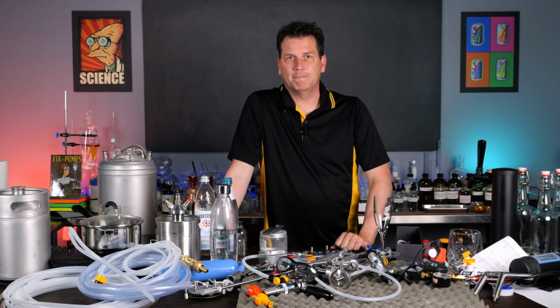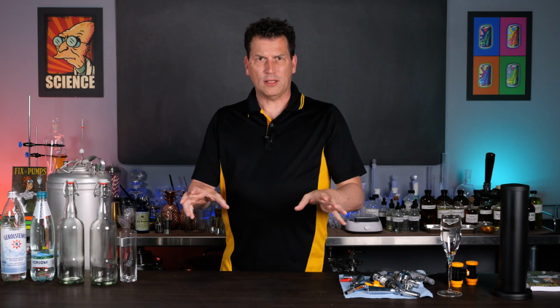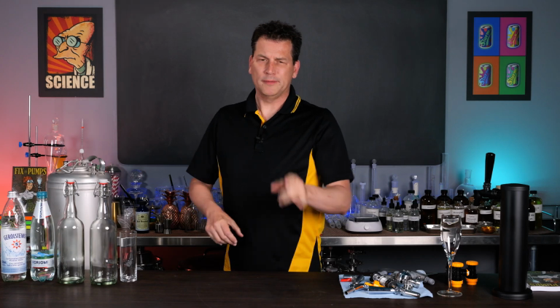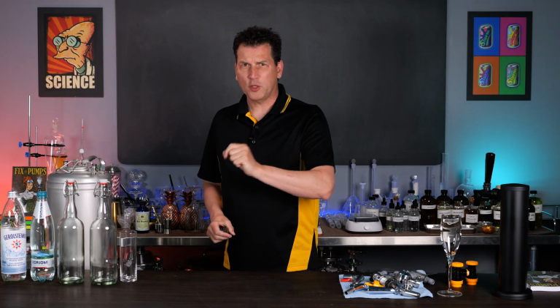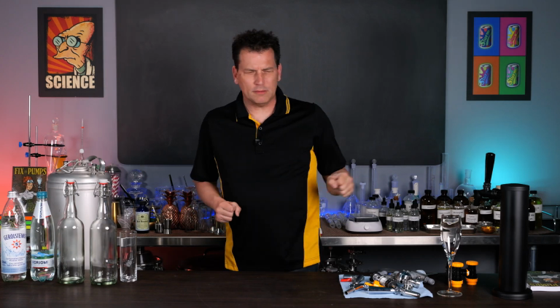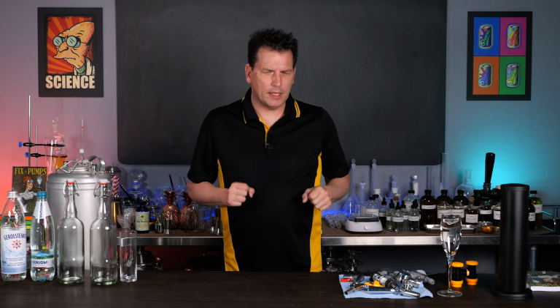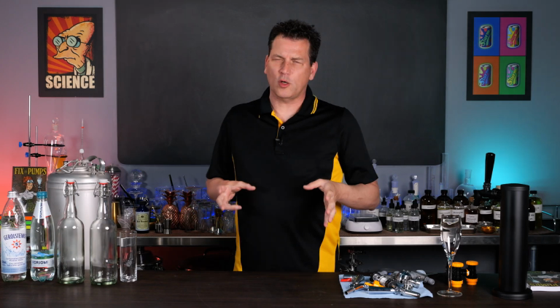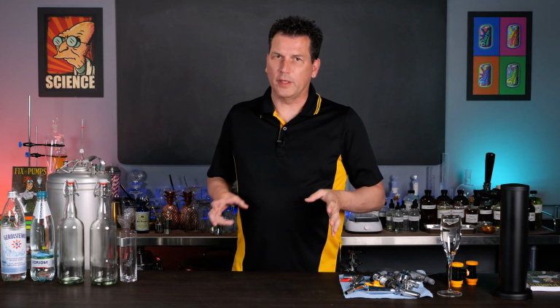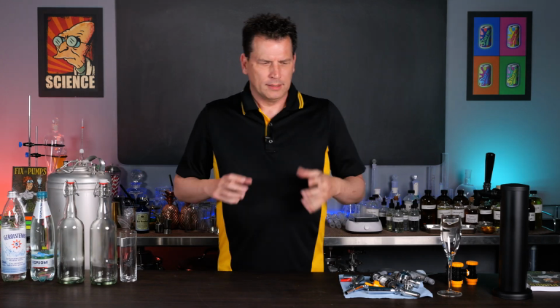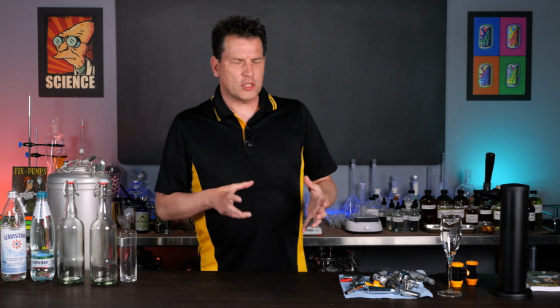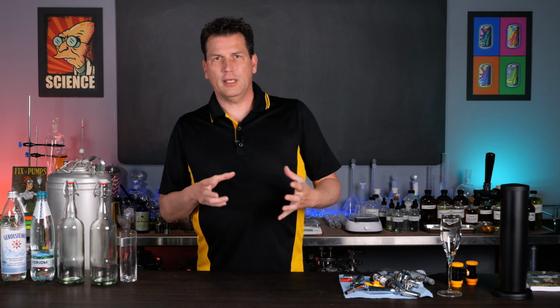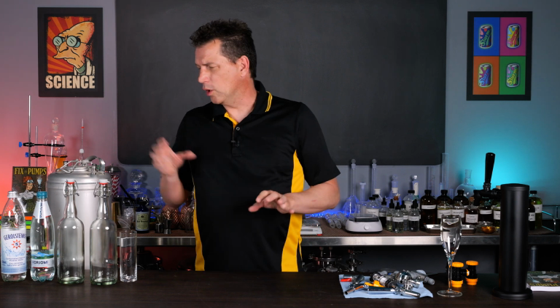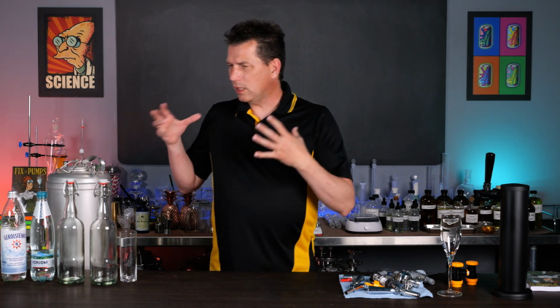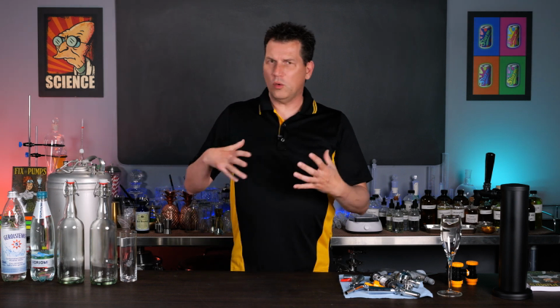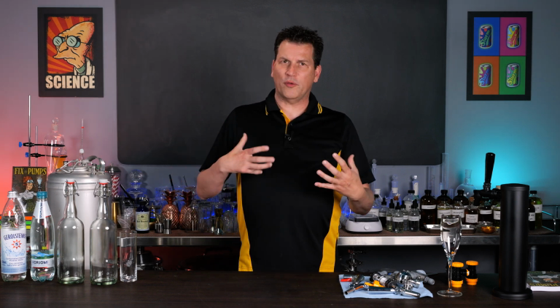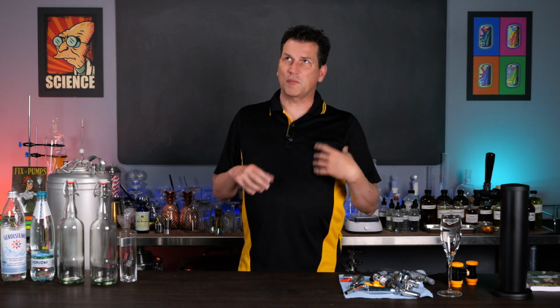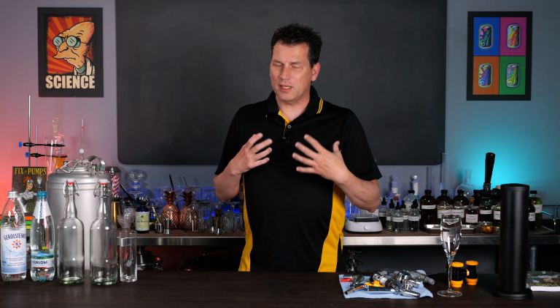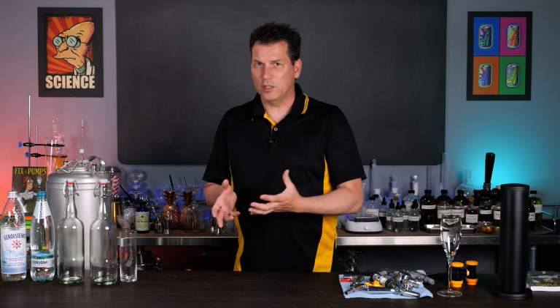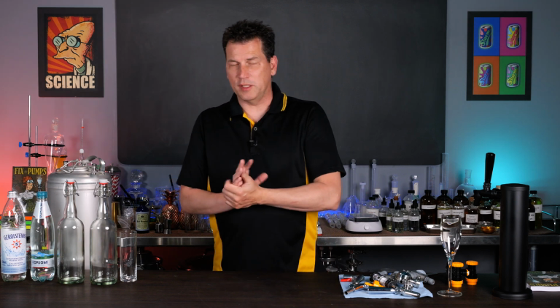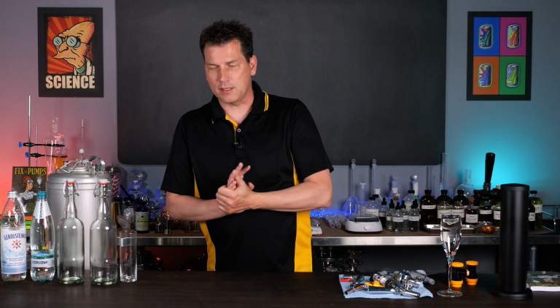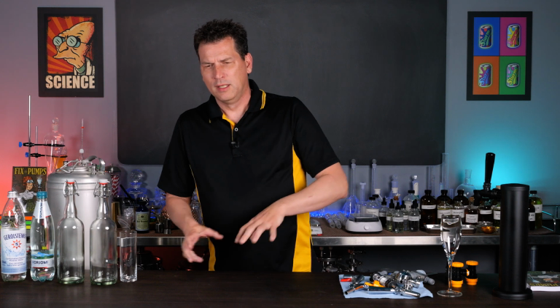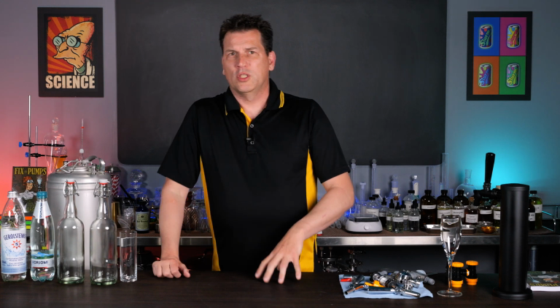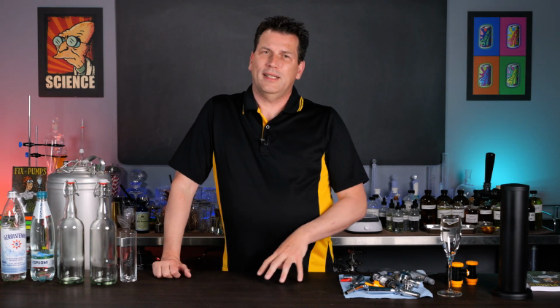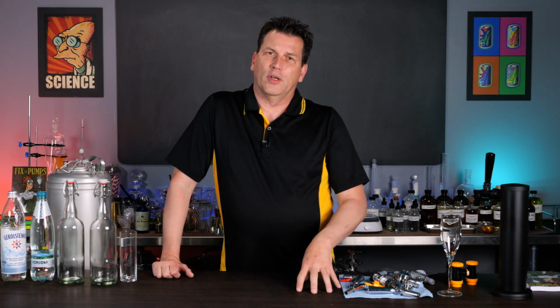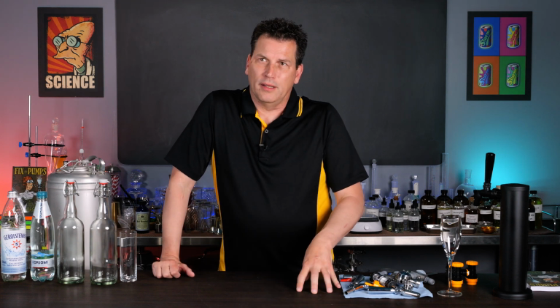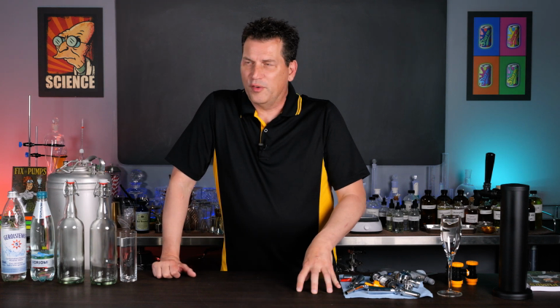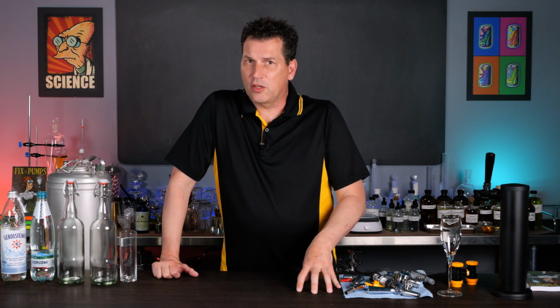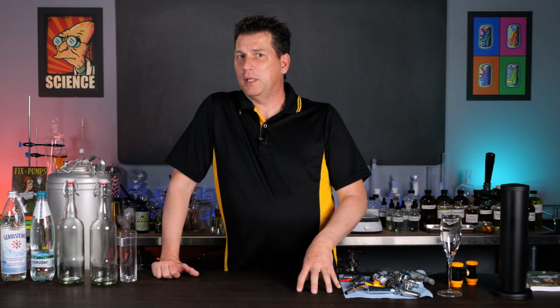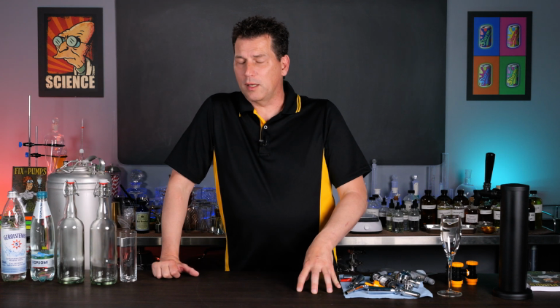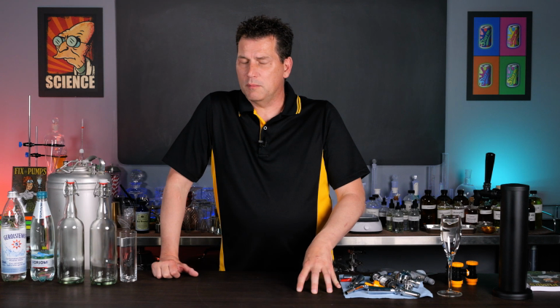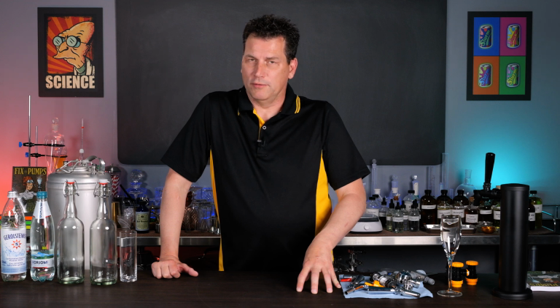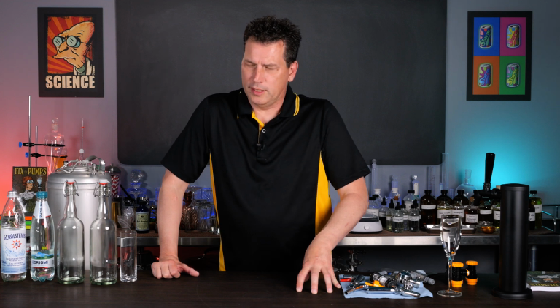That looks better. I'm Darcy O'Neill and this is Art of Drink. As I mentioned in the intro, the old soda fountains pressurized to 250 psi, which is a lot different than the 15 to 30 psi we see in most beverages today.